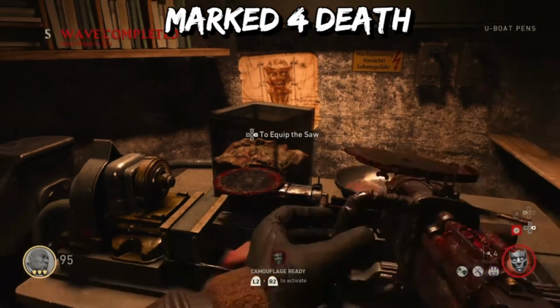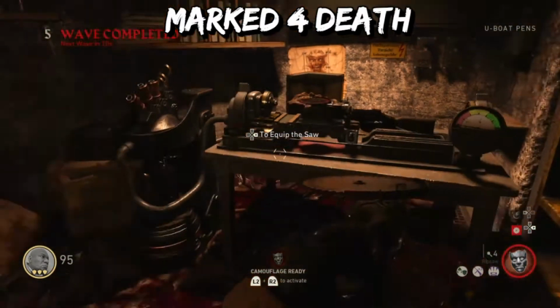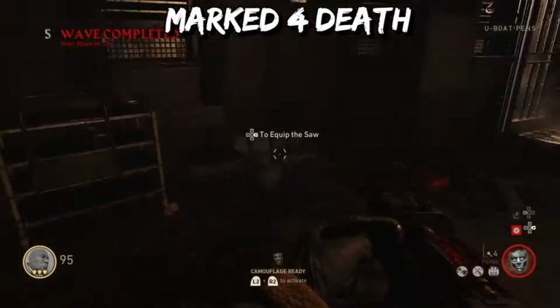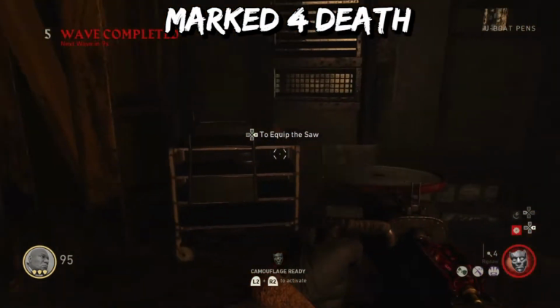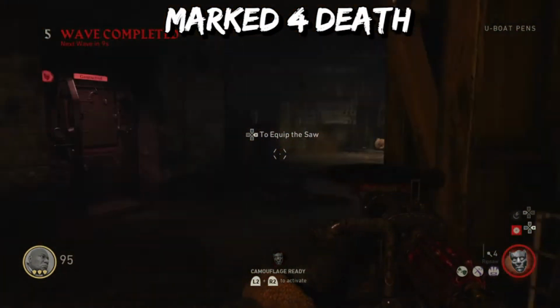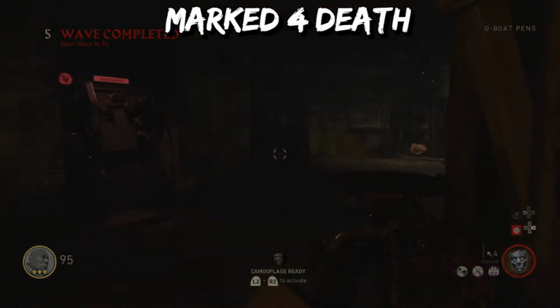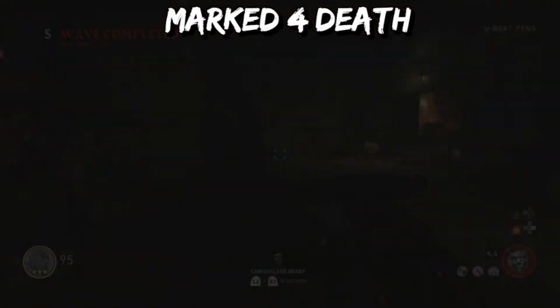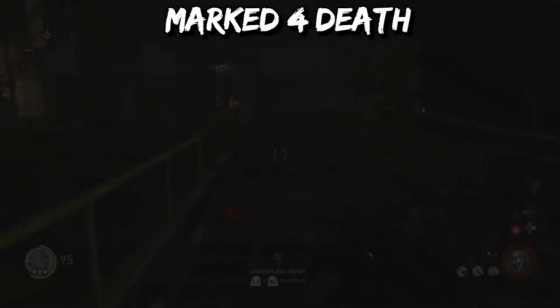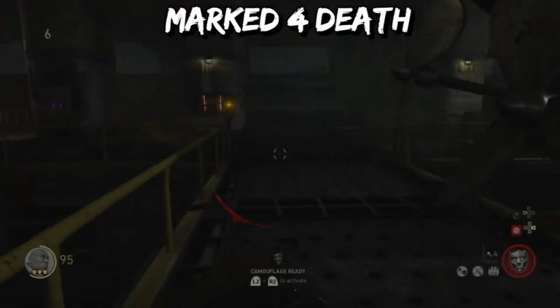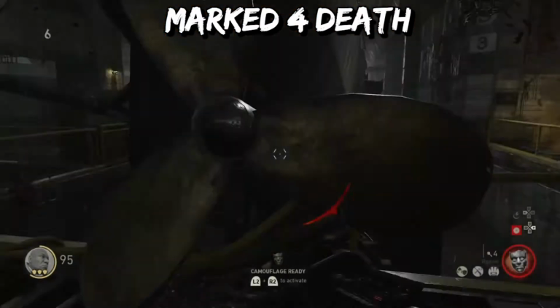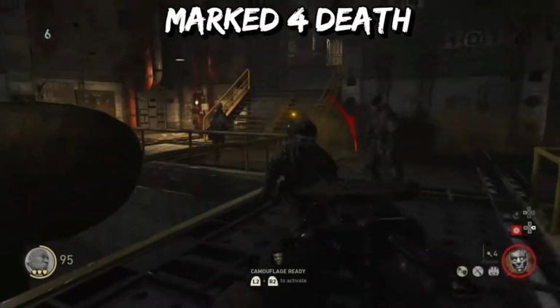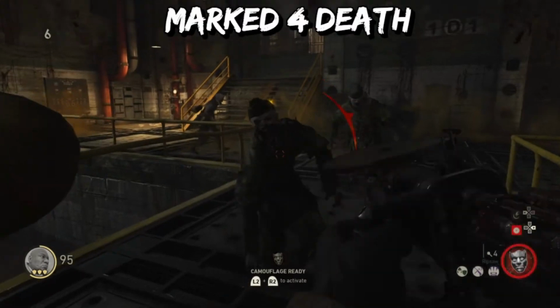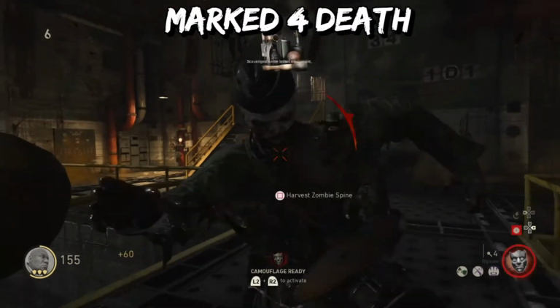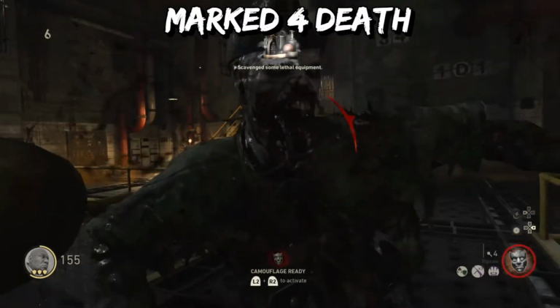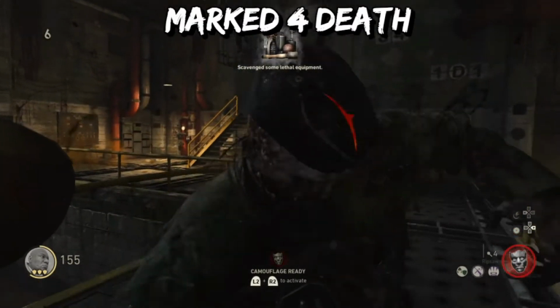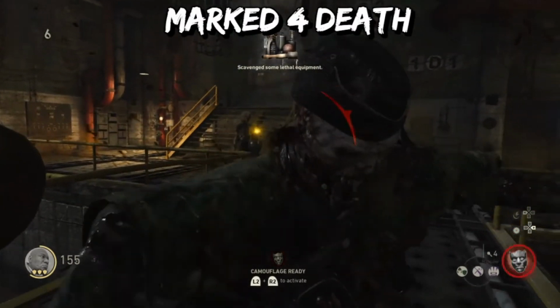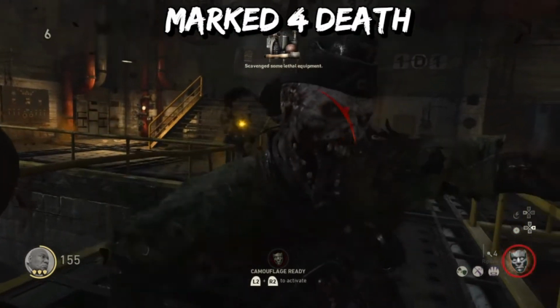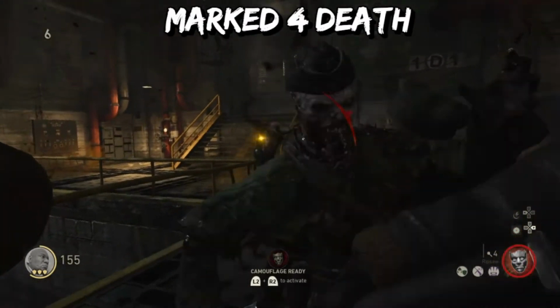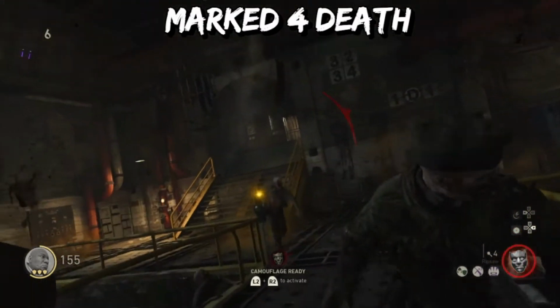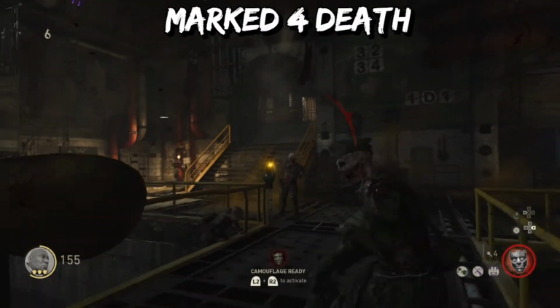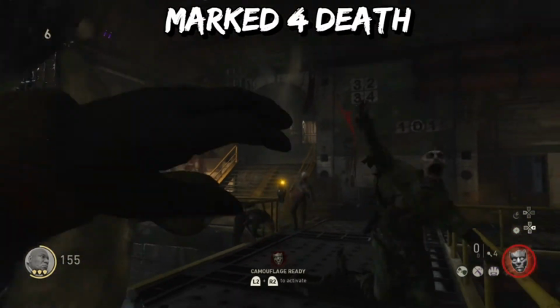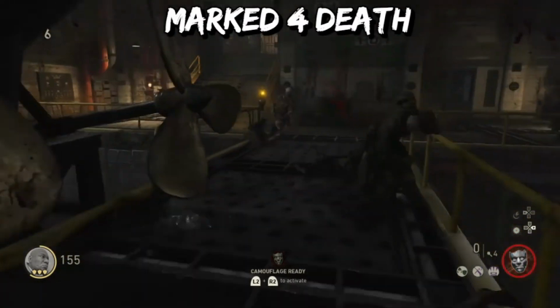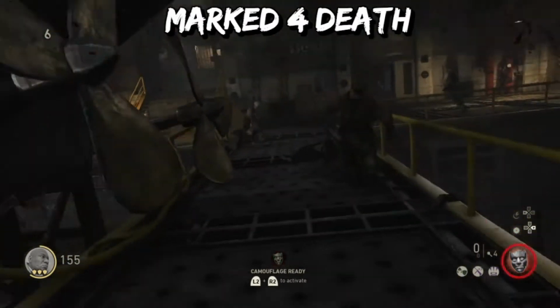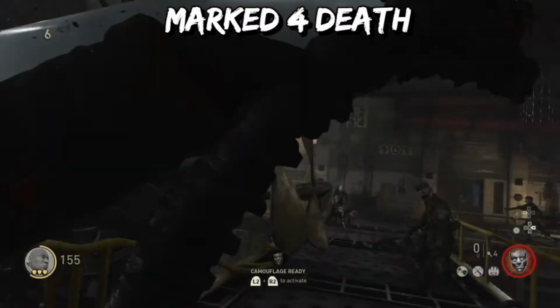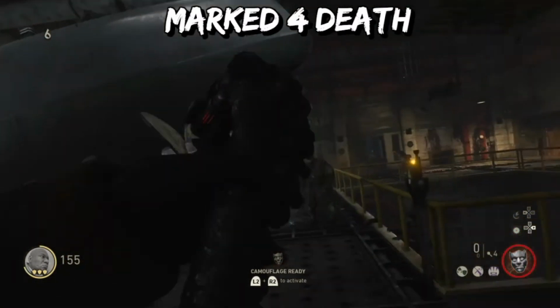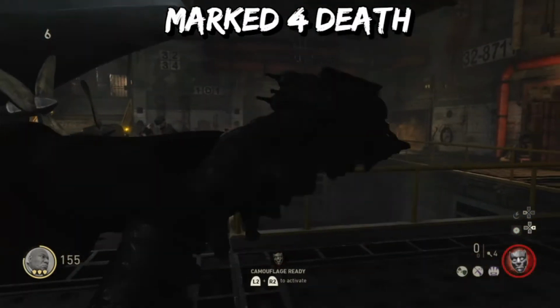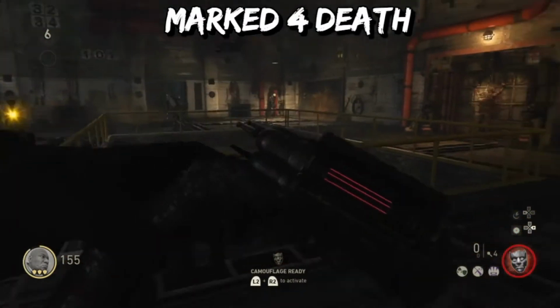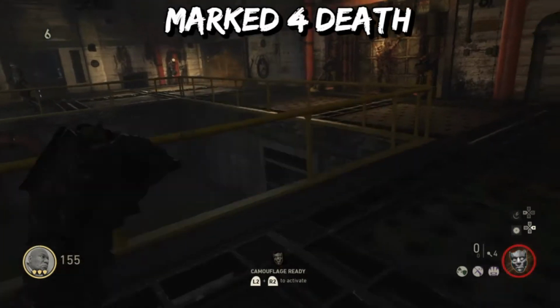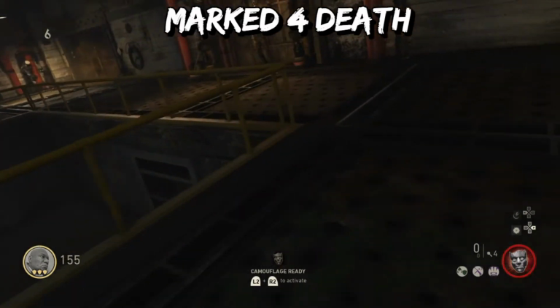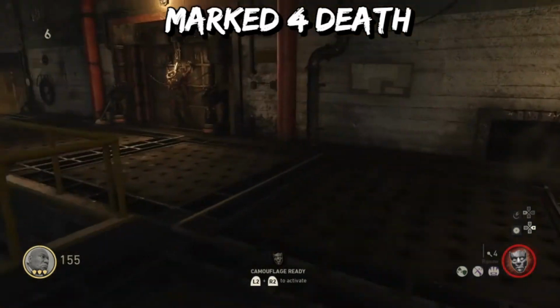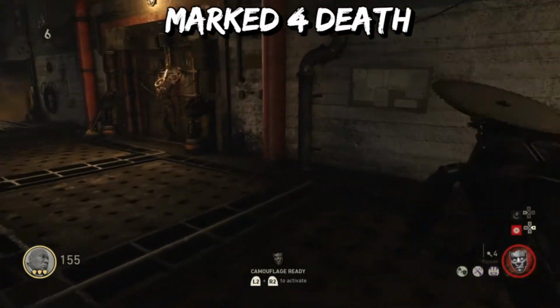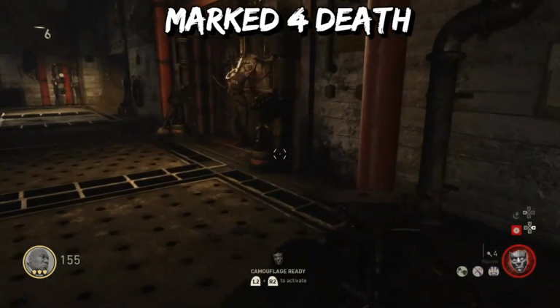Now to upgrade the Ripsaw, you need to do a hard melee and rip out the spine of the zombie. Some will have fuses that aren't lit up, like you see right here, and then other ones will have ones that are lit up red.